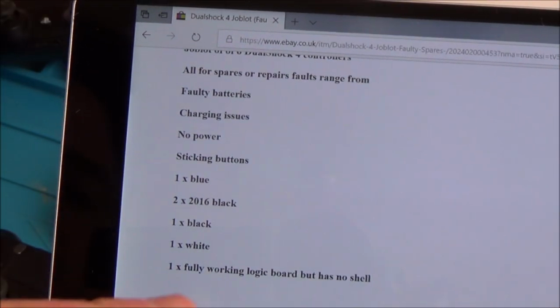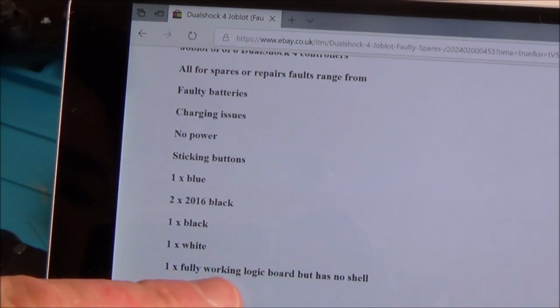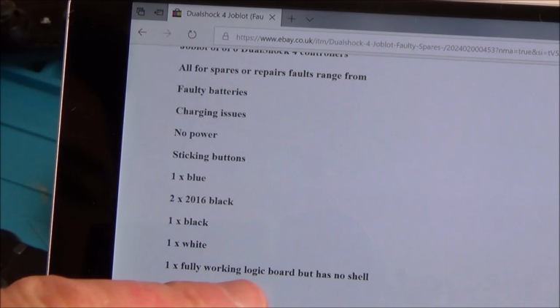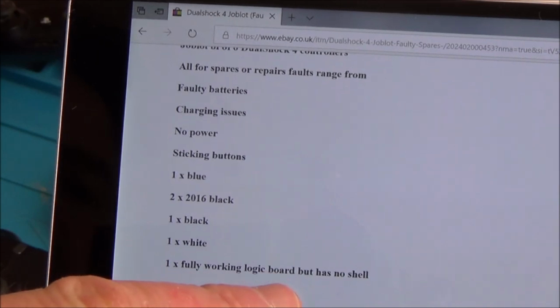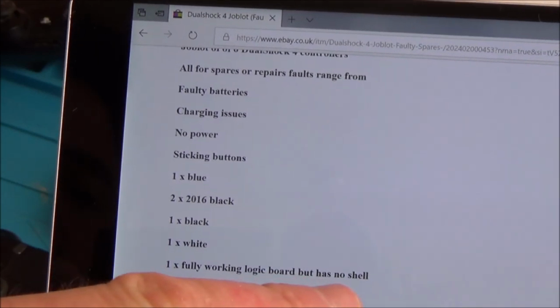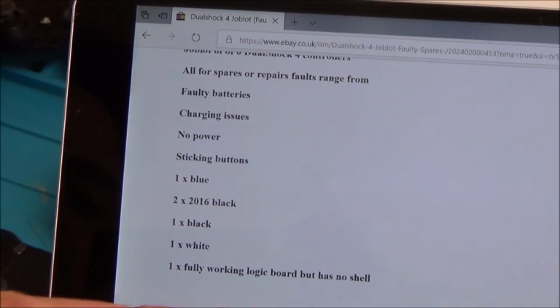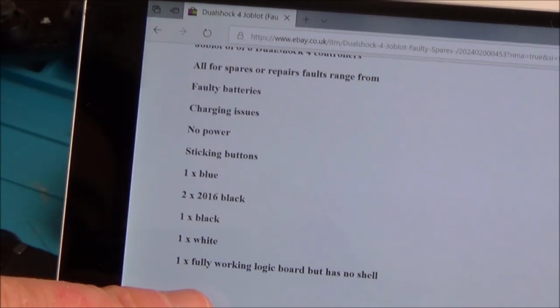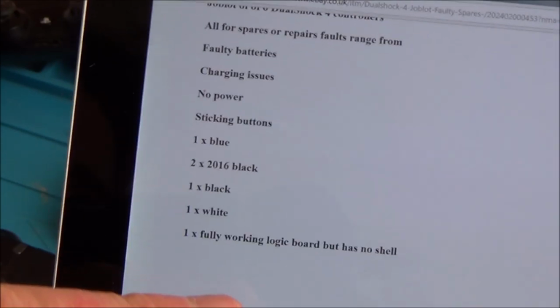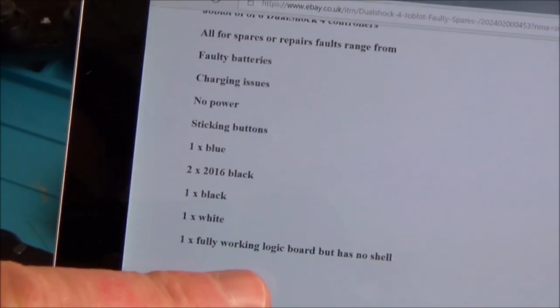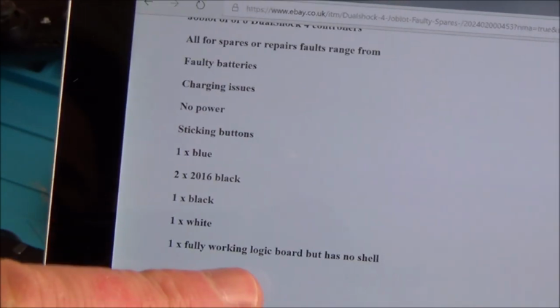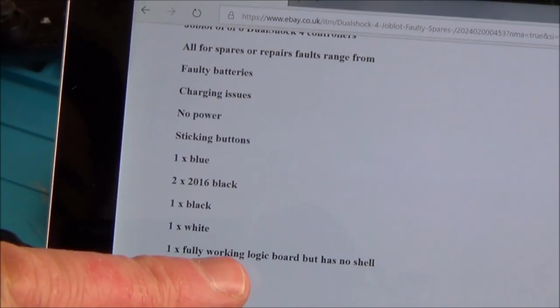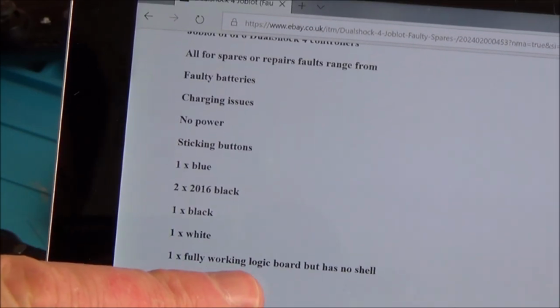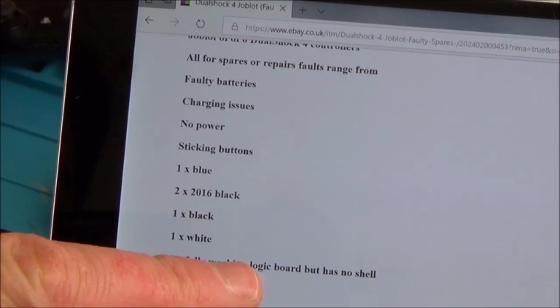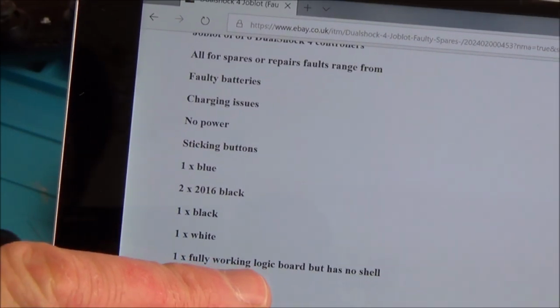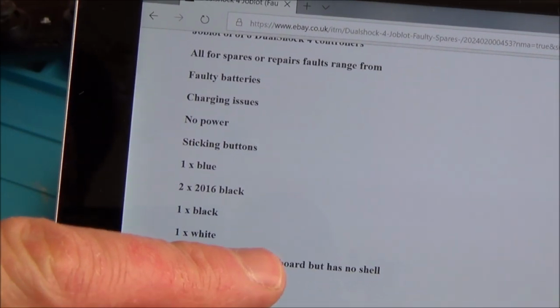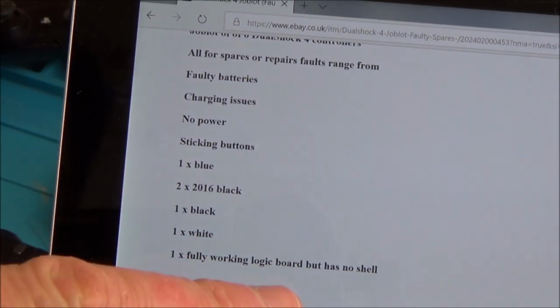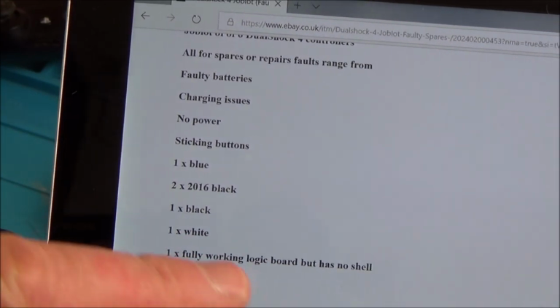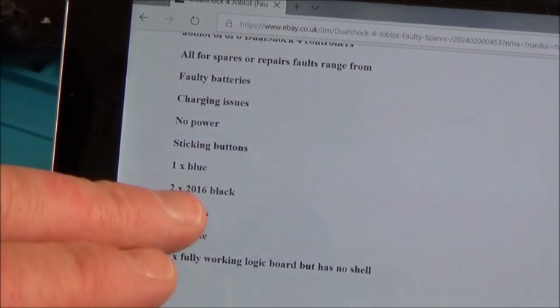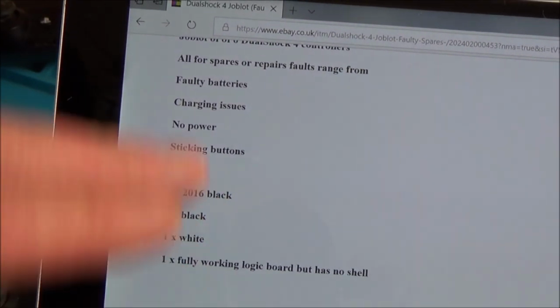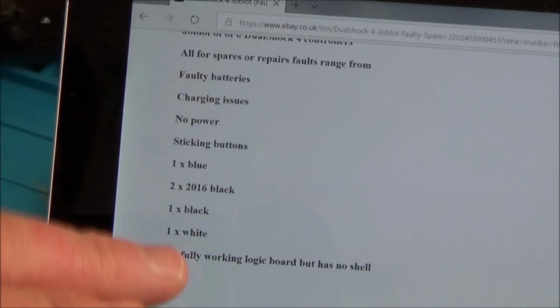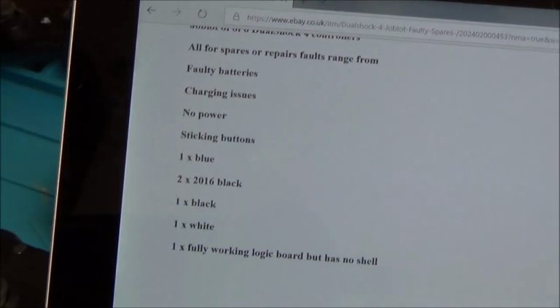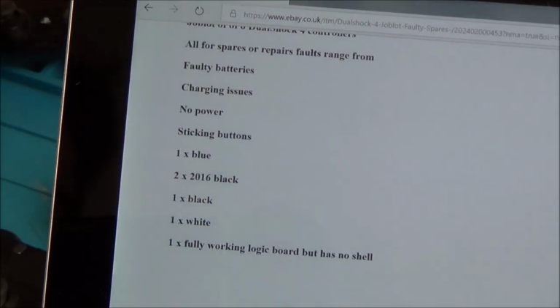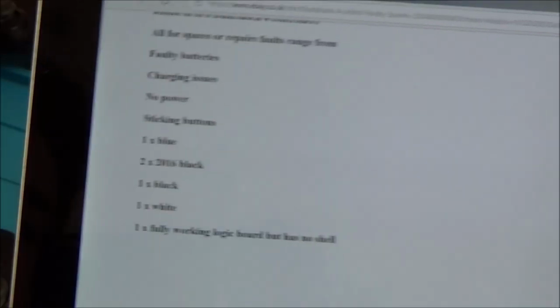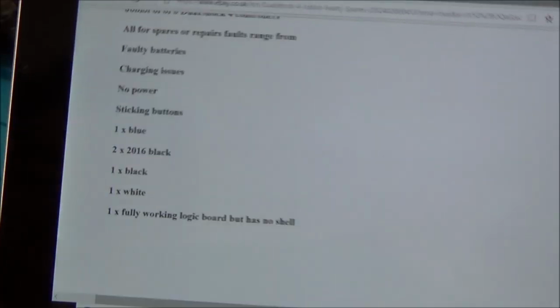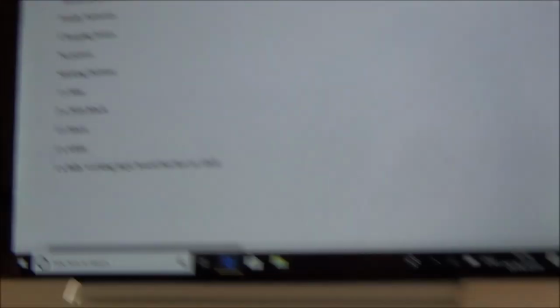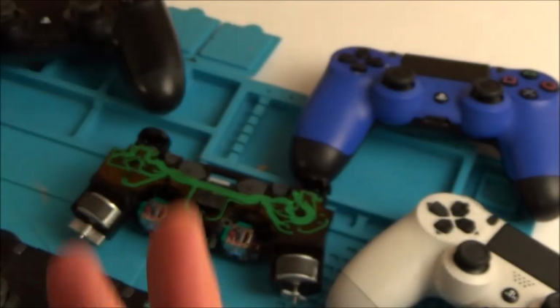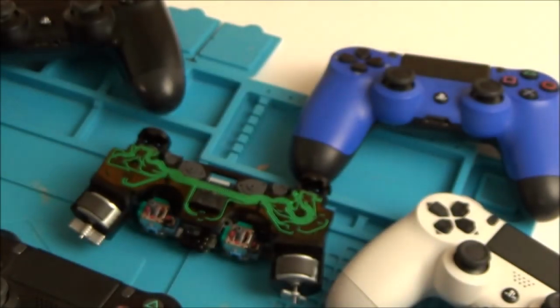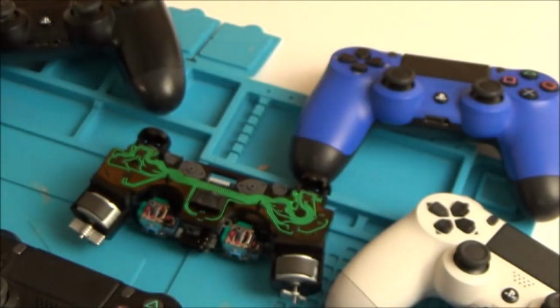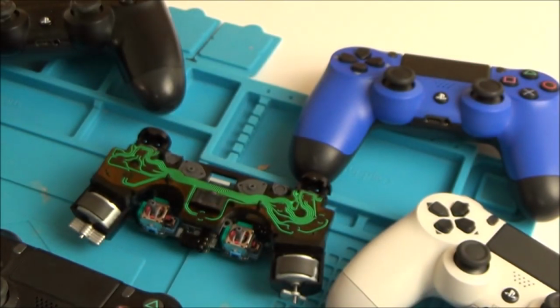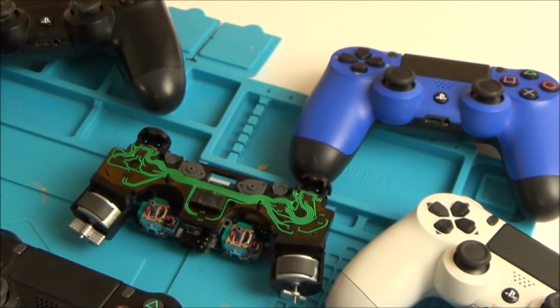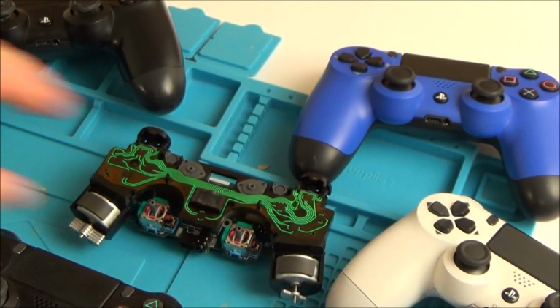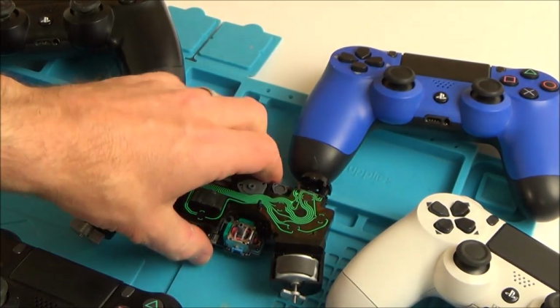It says one fully working logic board but has no shell. That's good if it is fully working because then I can use that as my spares to see what's wrong with the other ones — swap parts around and stuff like that.